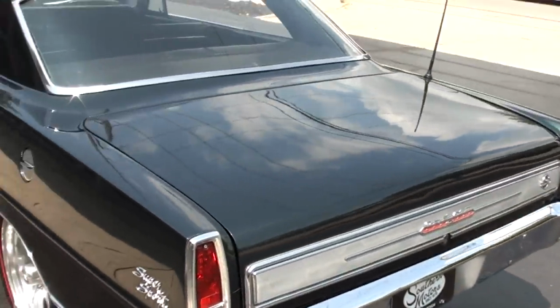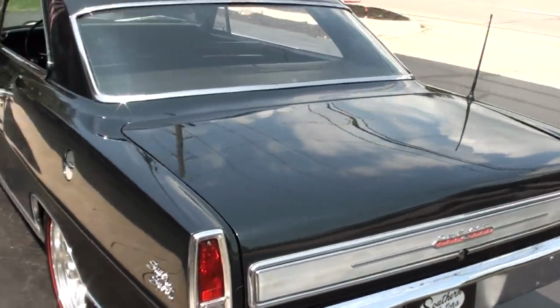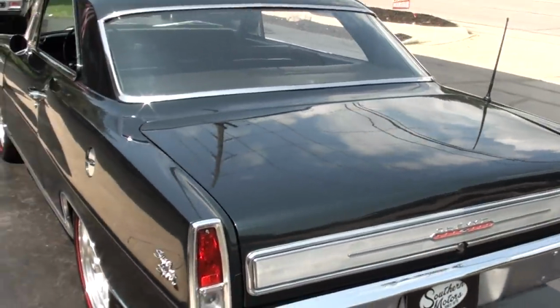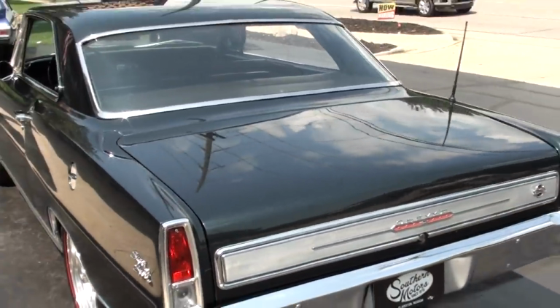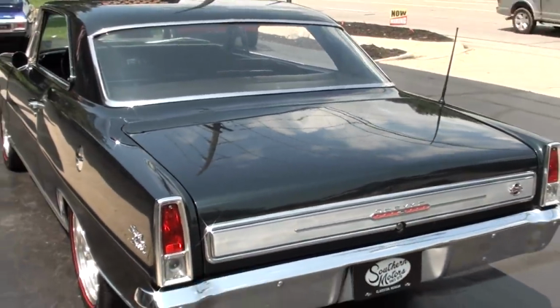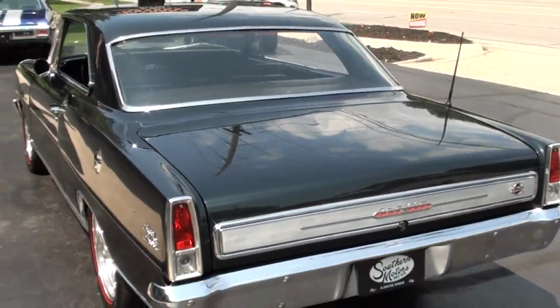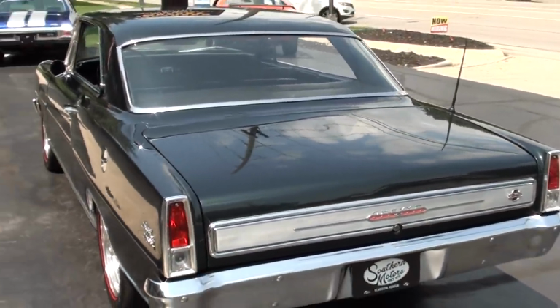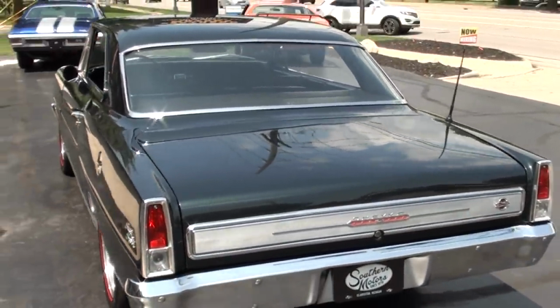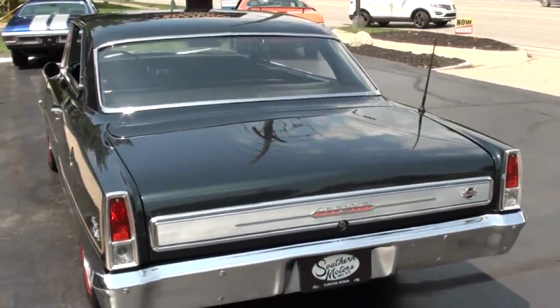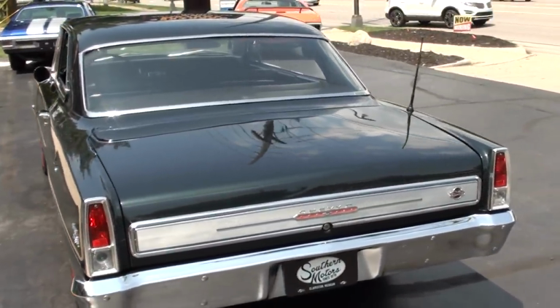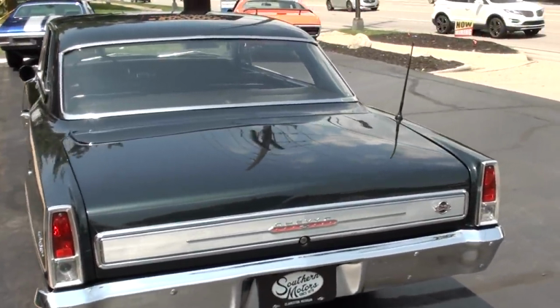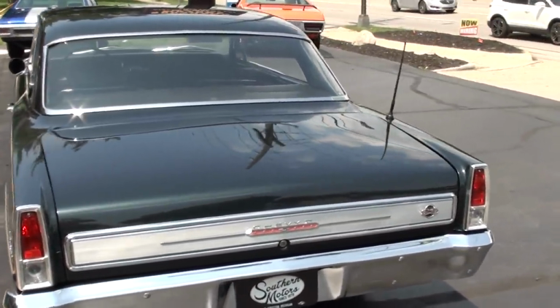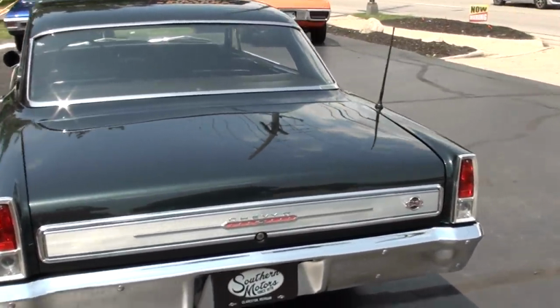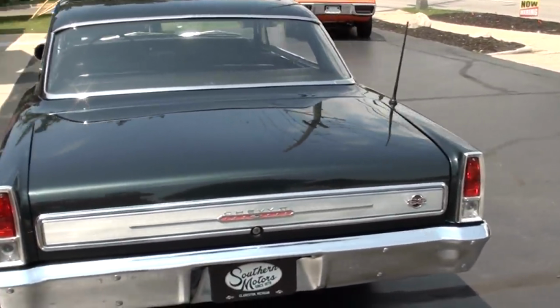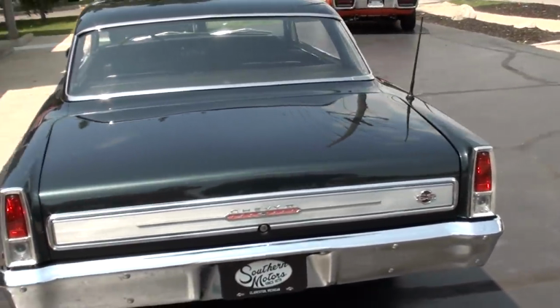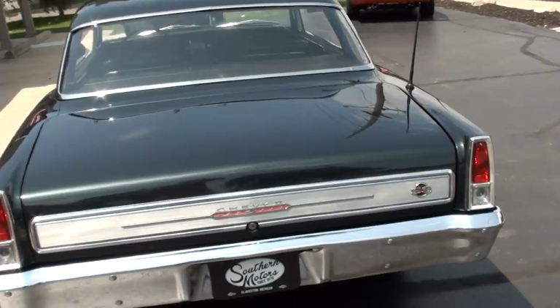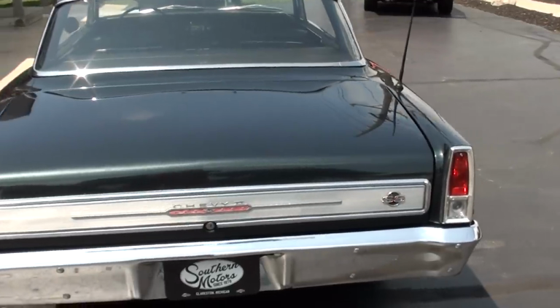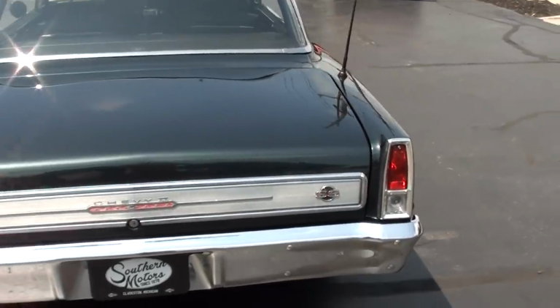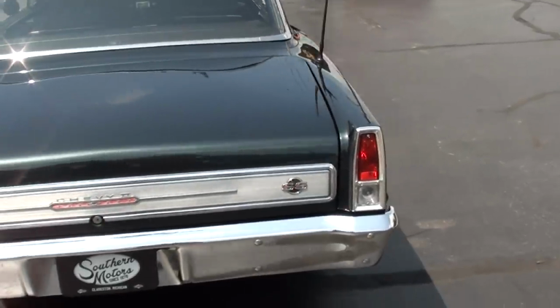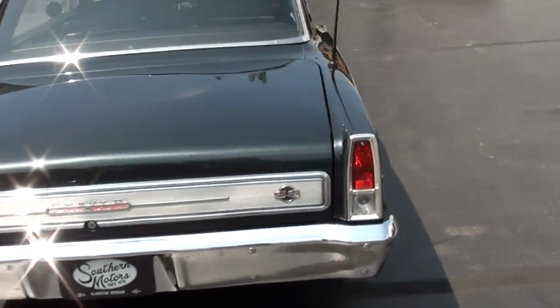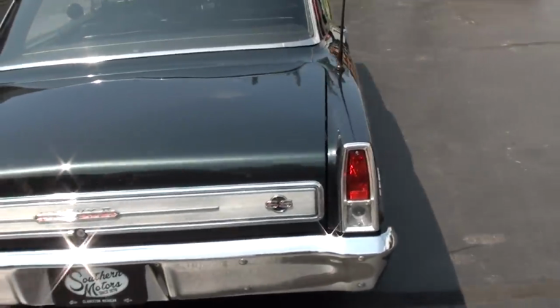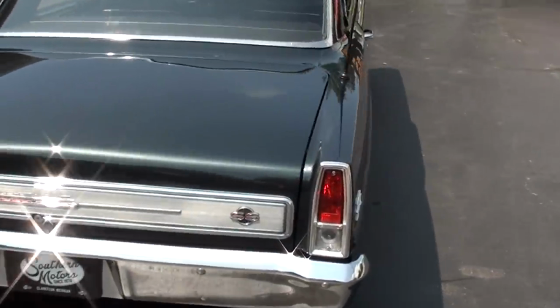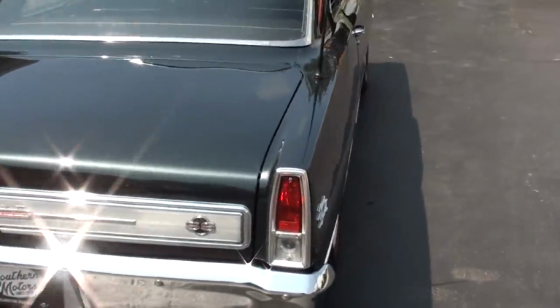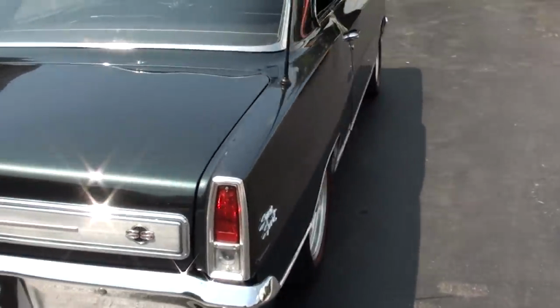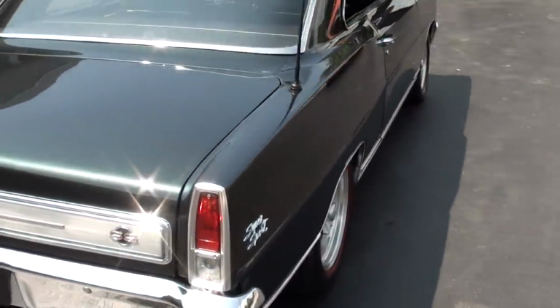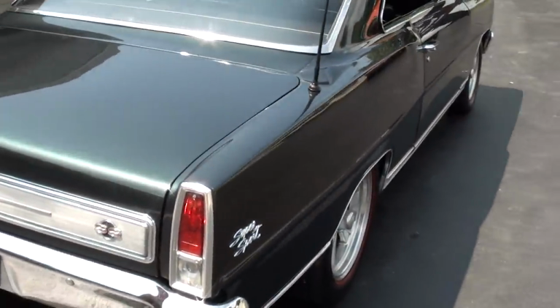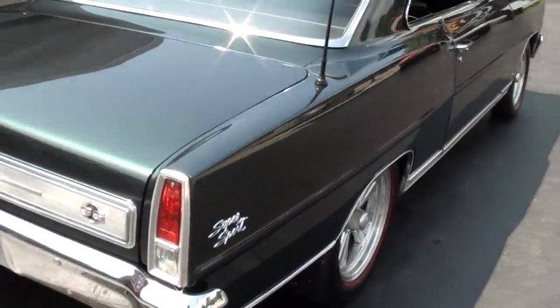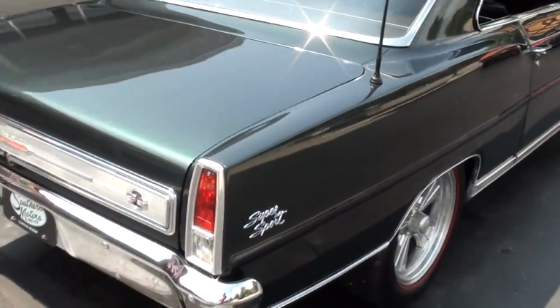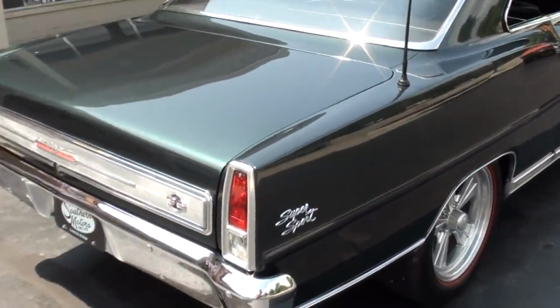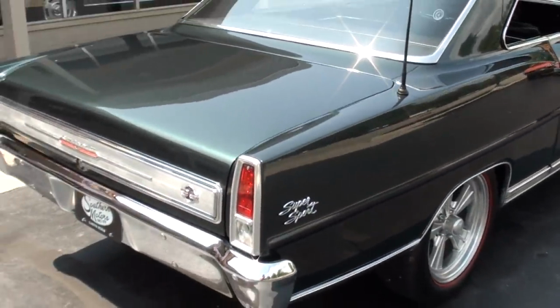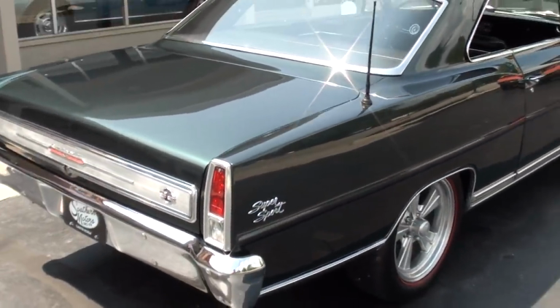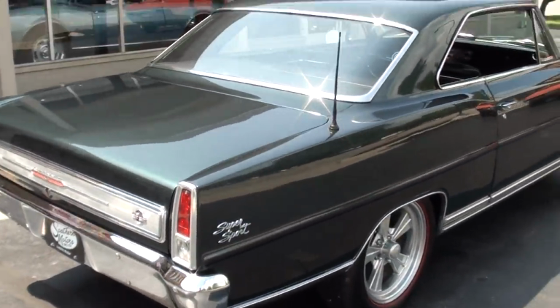It was actually restored about 12 years ago. Looks like he put about 700 miles on it, which means there's about 3,500 miles on this car since it's been restored.